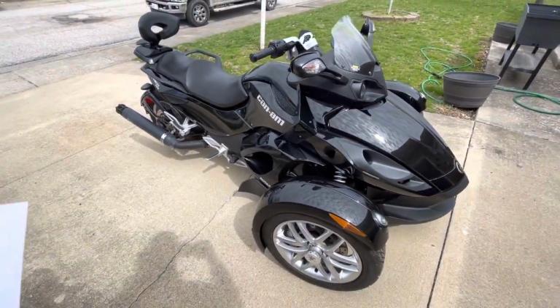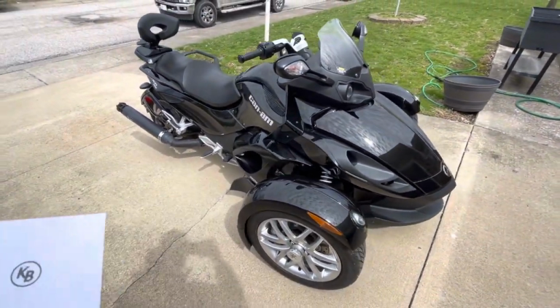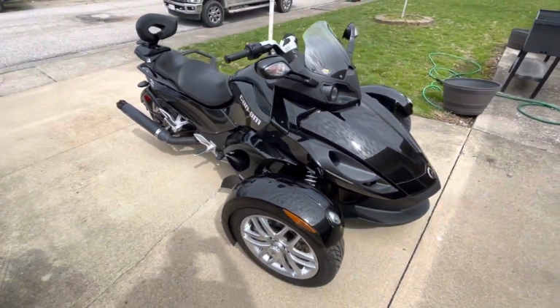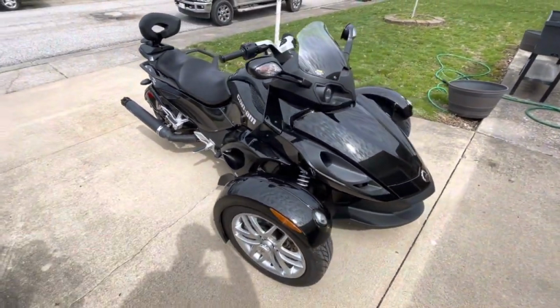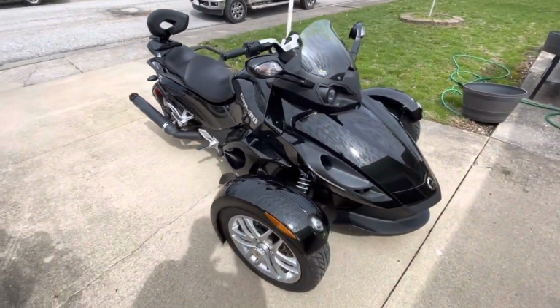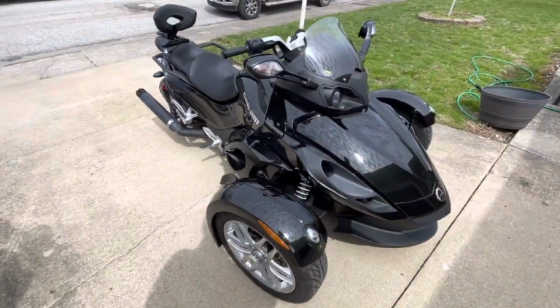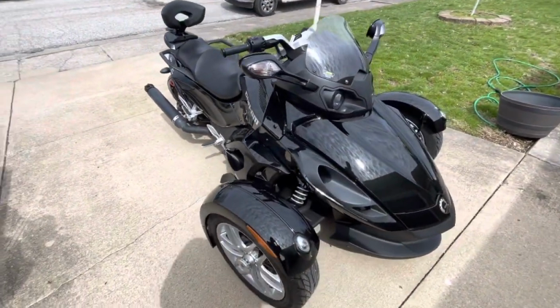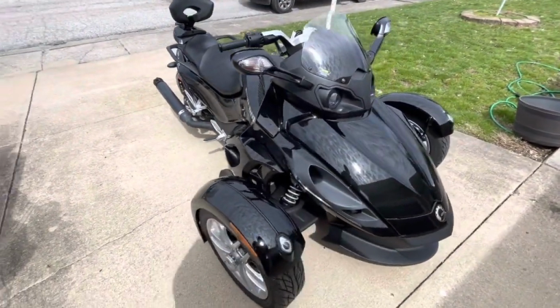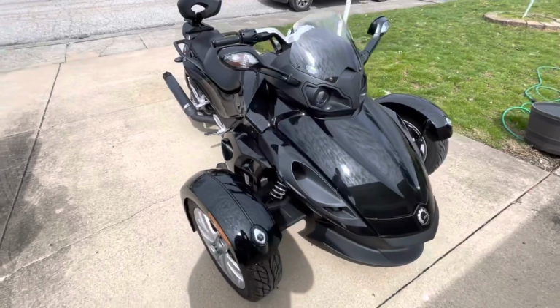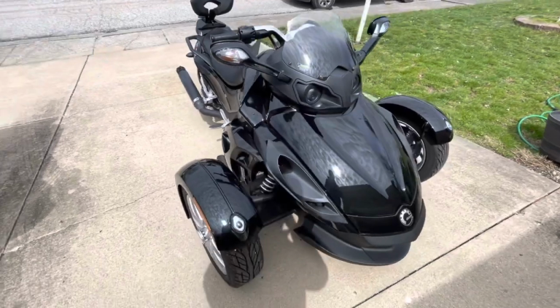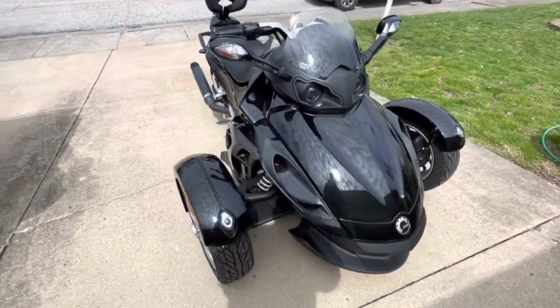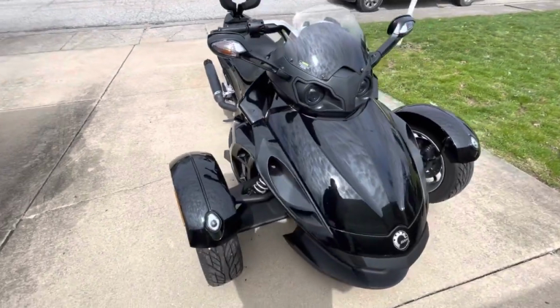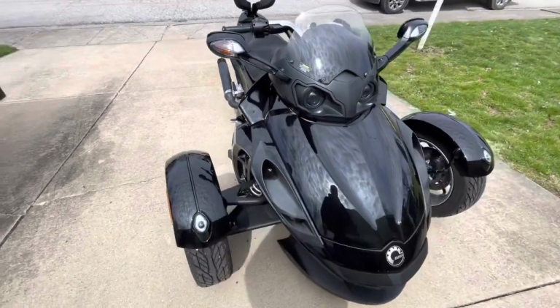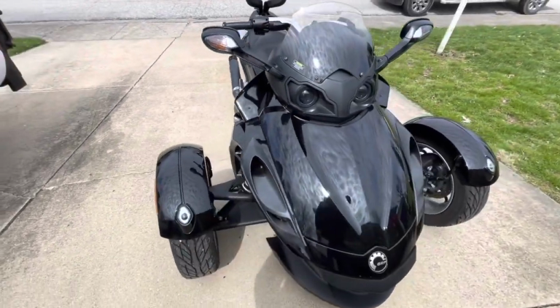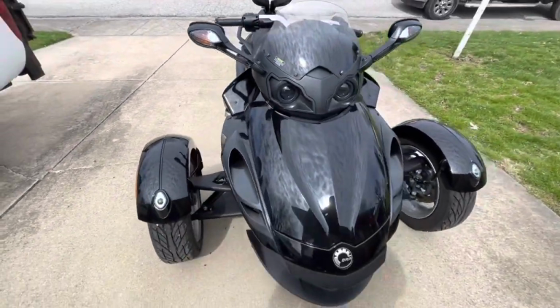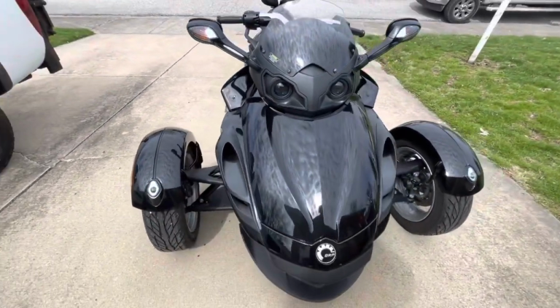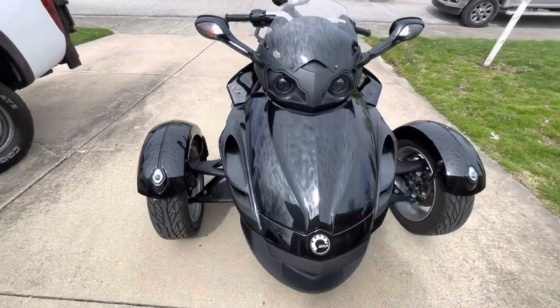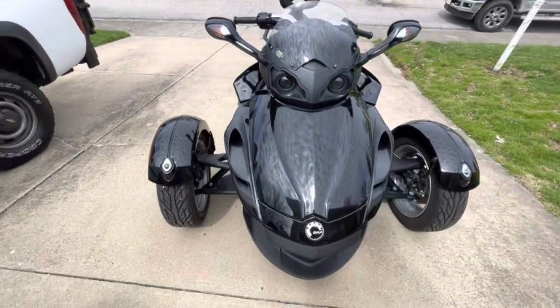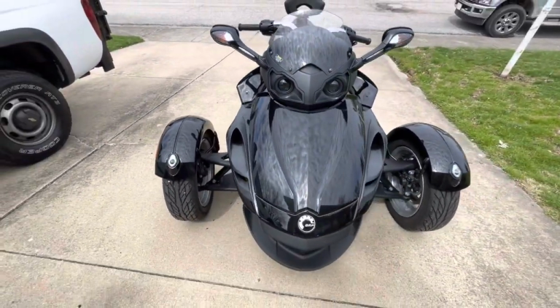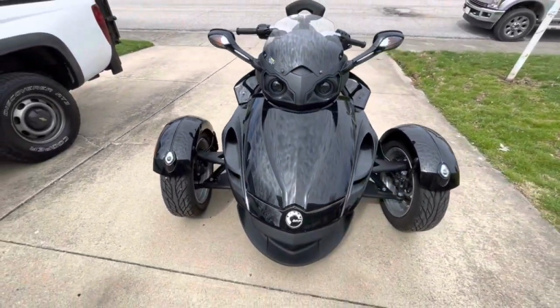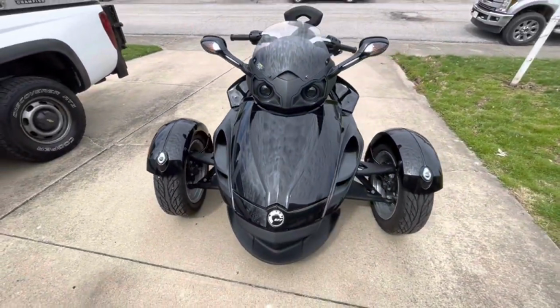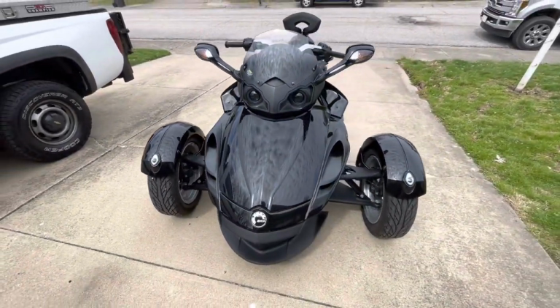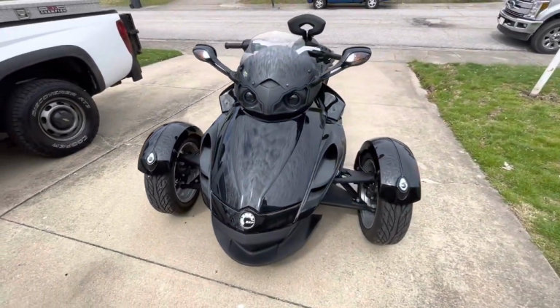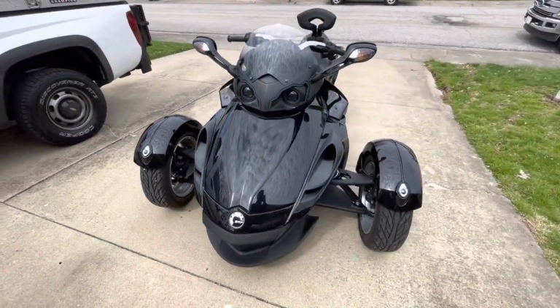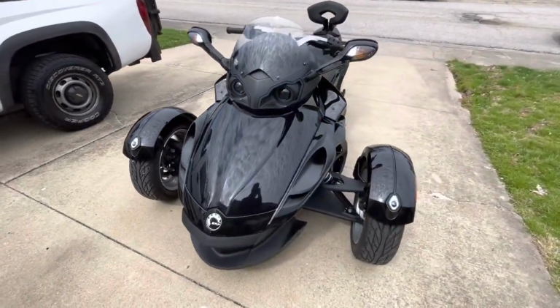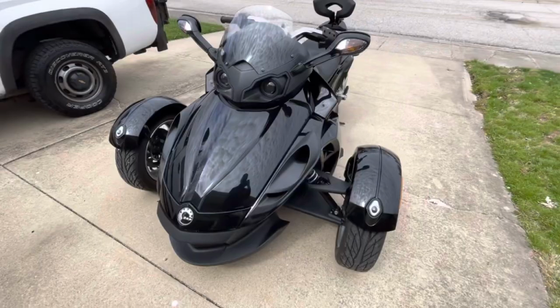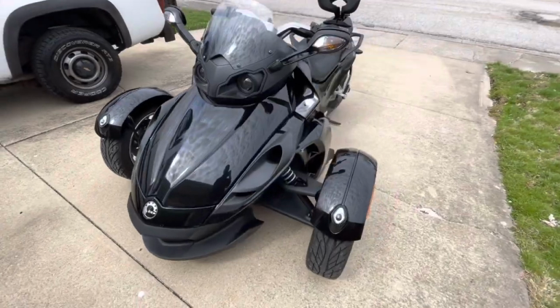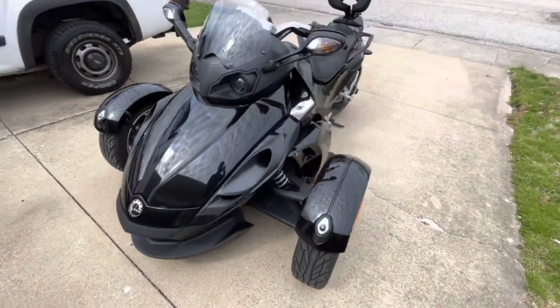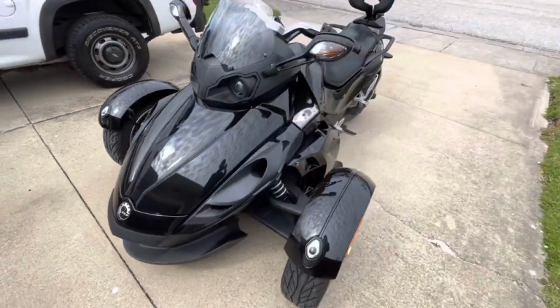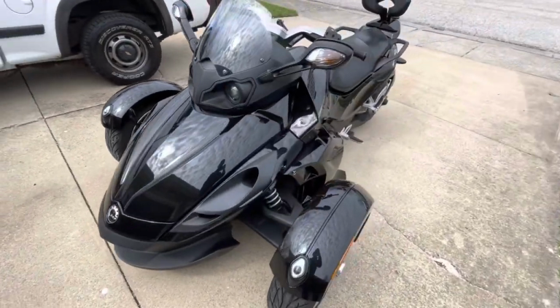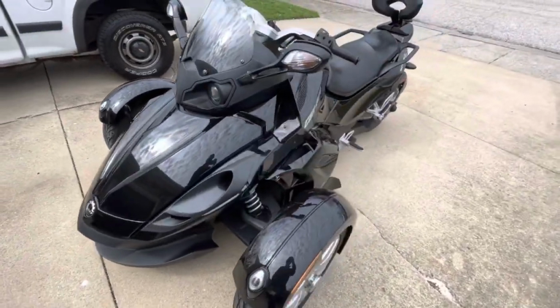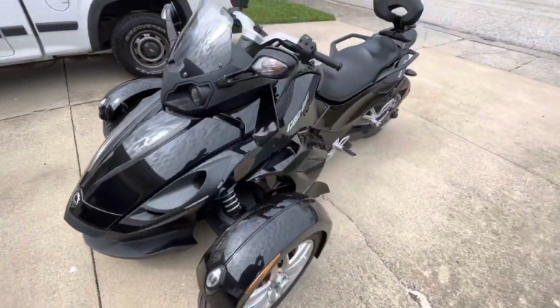New battery last year in June of 2021. It's a one-owner, has 3,979 miles on it, and it's a beautiful piece.